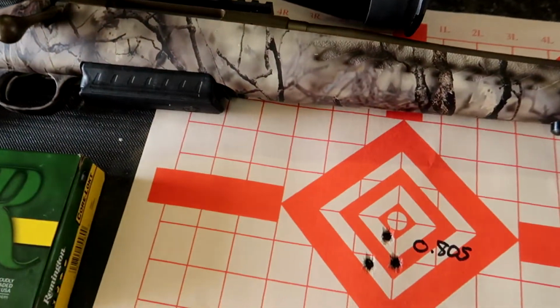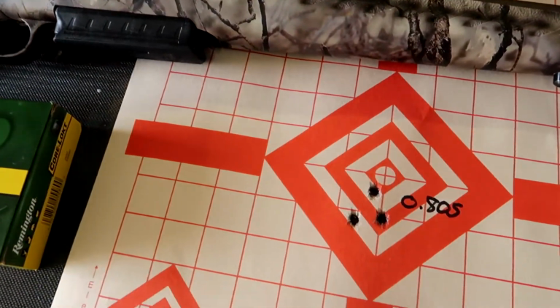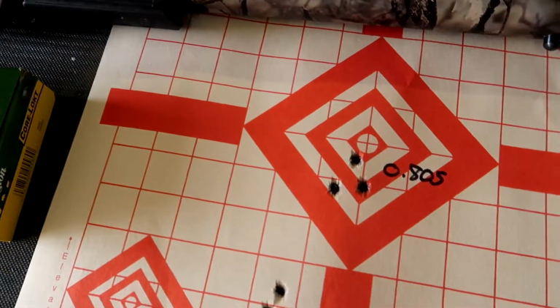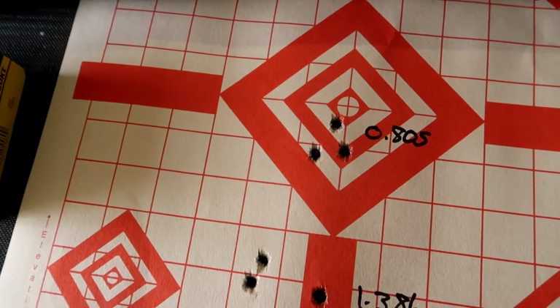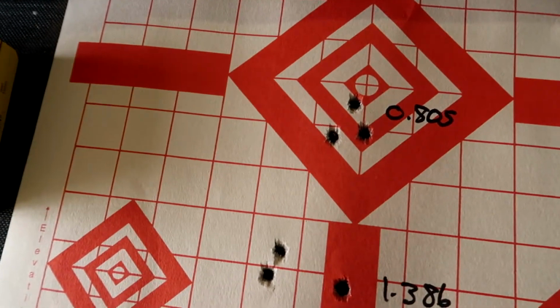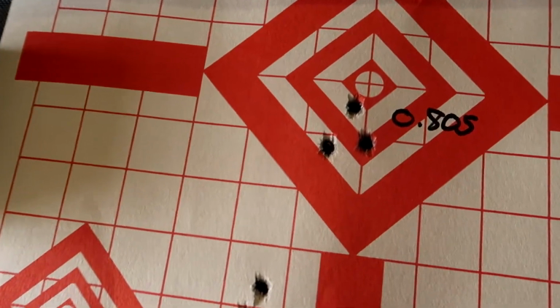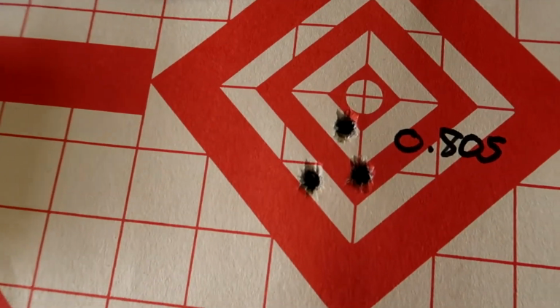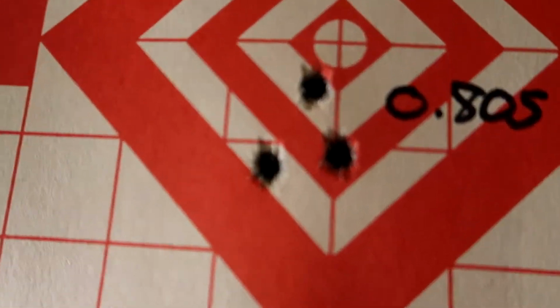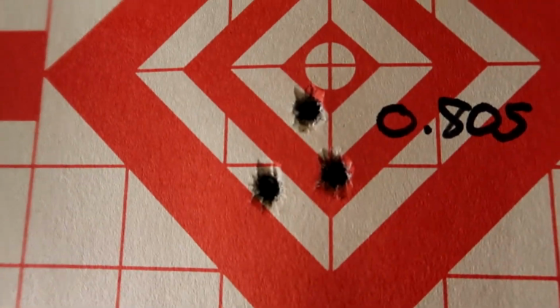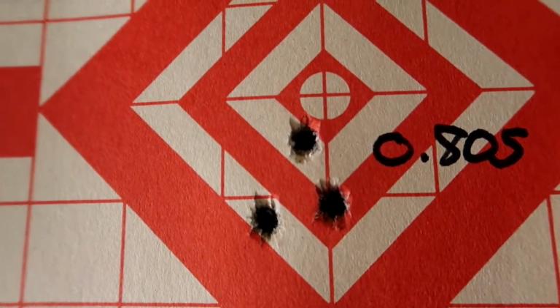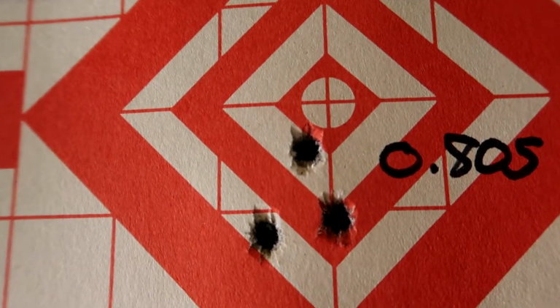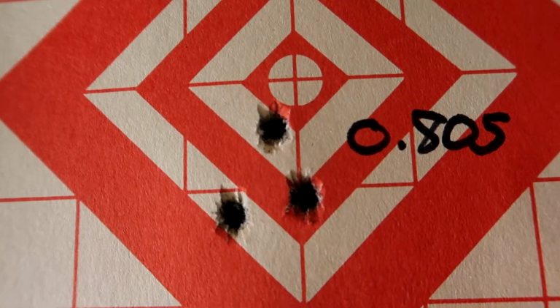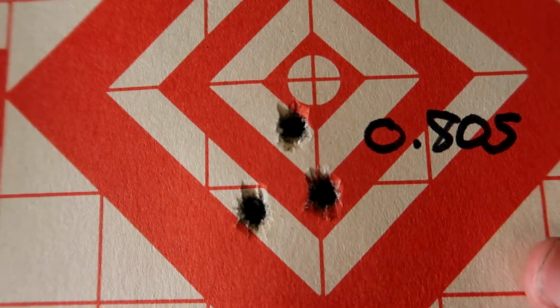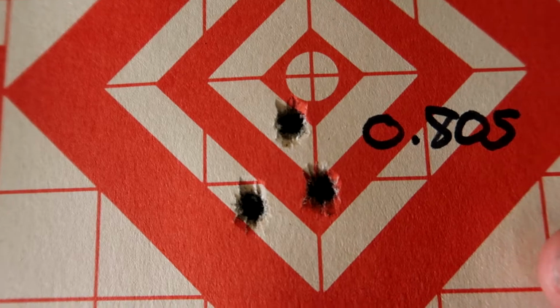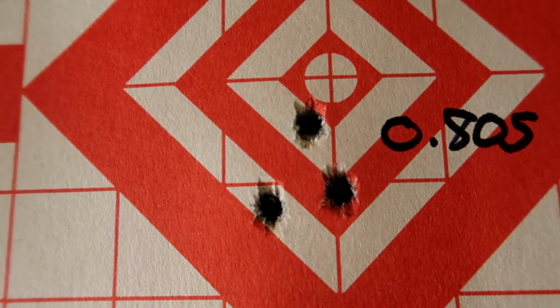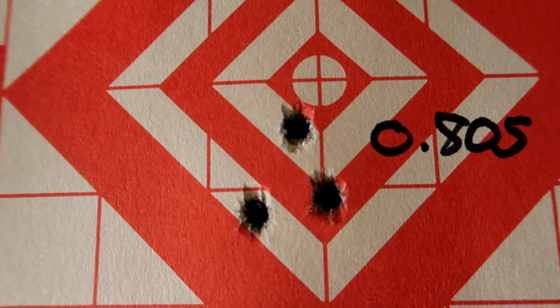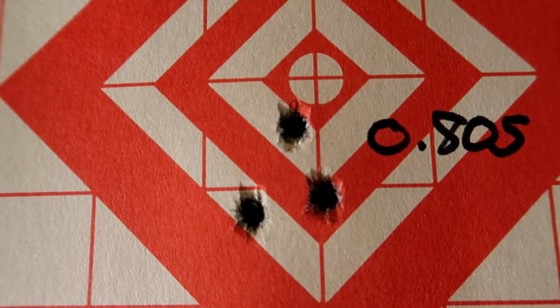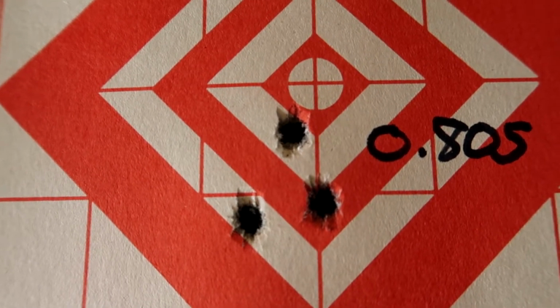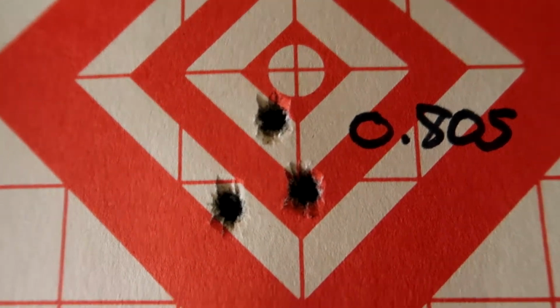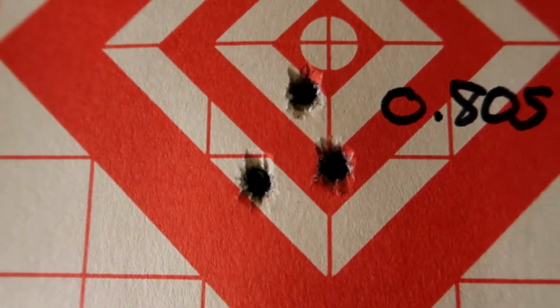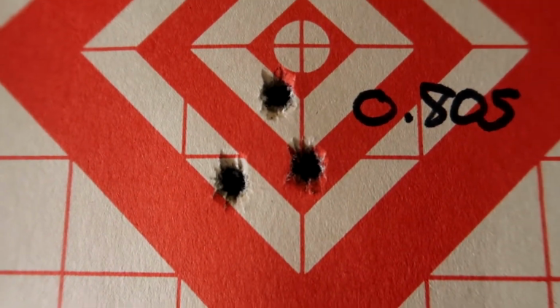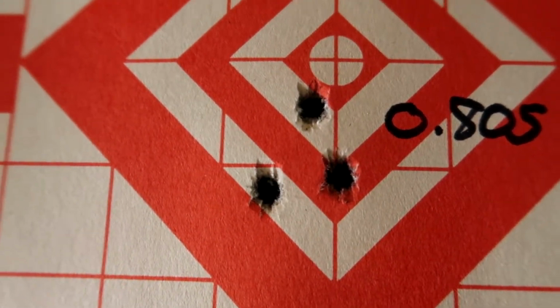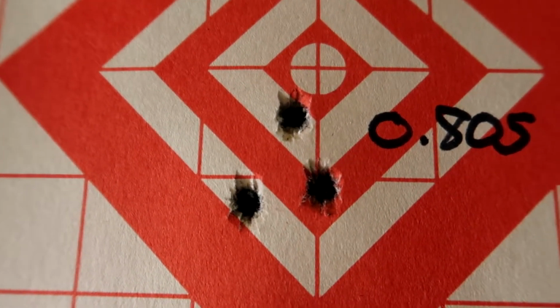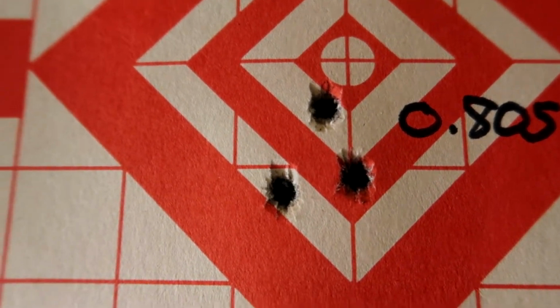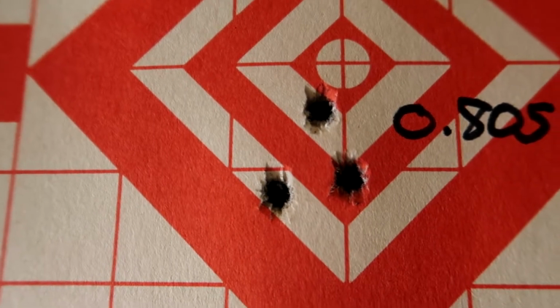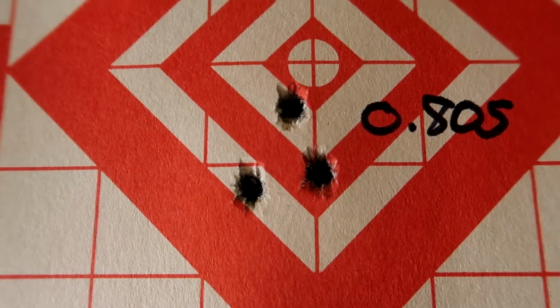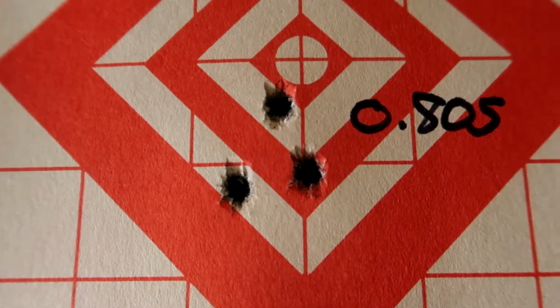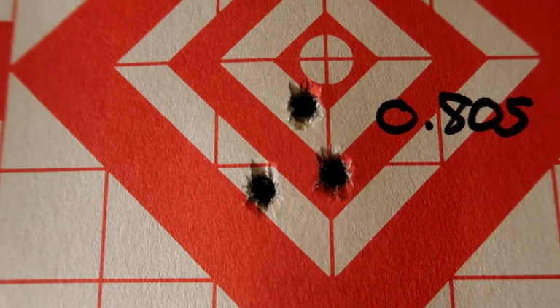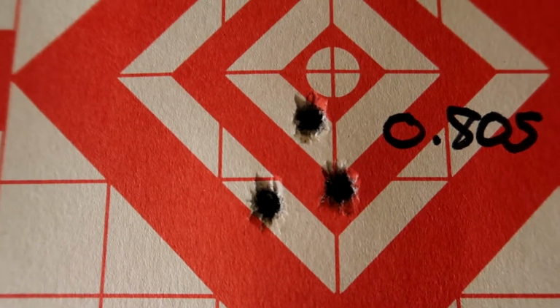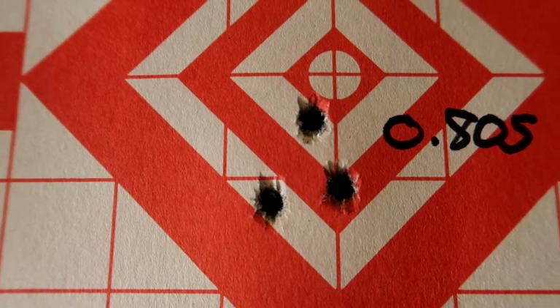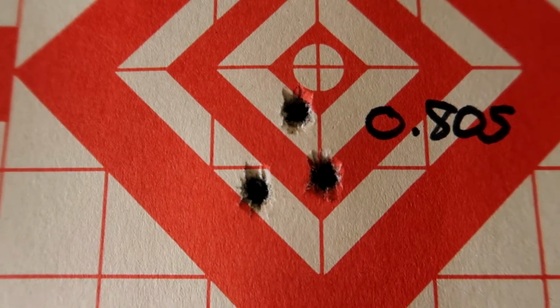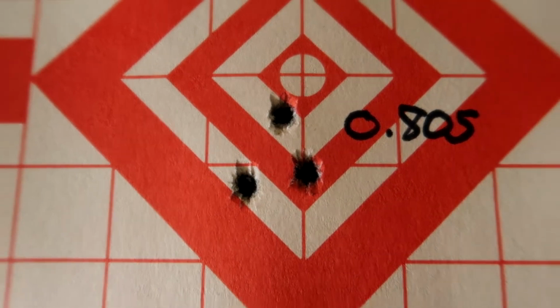I shot six shots total to get a couple of groups. One group unsuppressed was easily under a minute of angle — 0.8 inches — that's pretty good. I could have probably done better, but I was a little frustrated, and I'll explain why in just a bit.